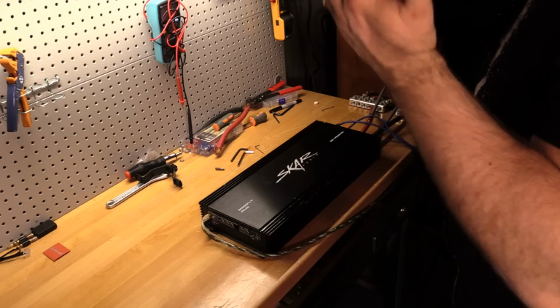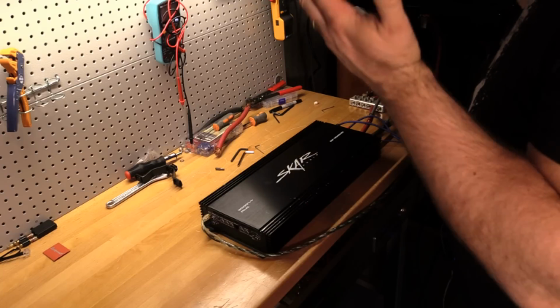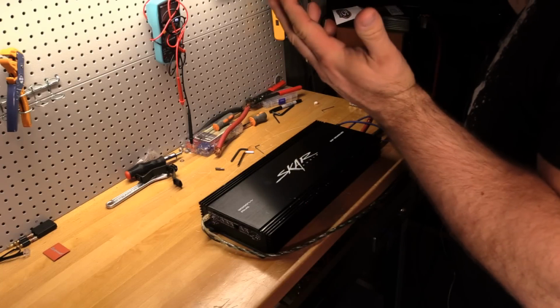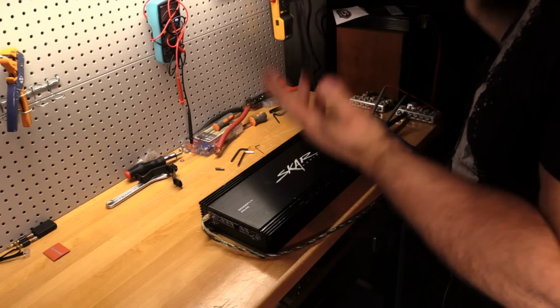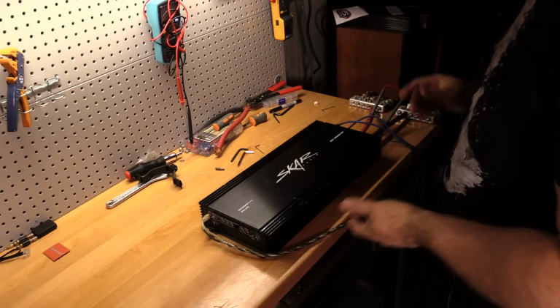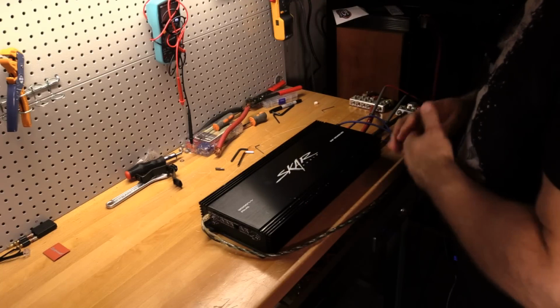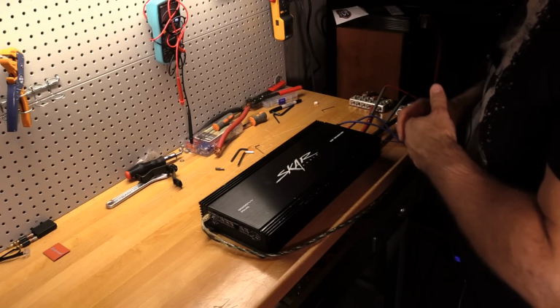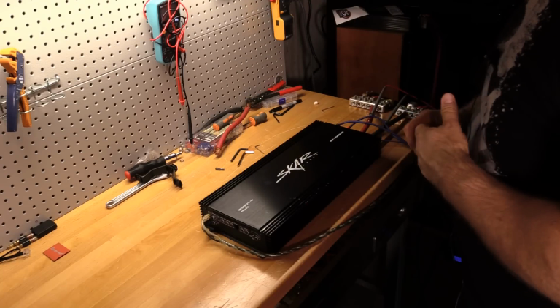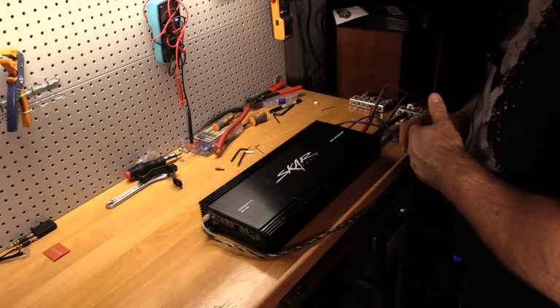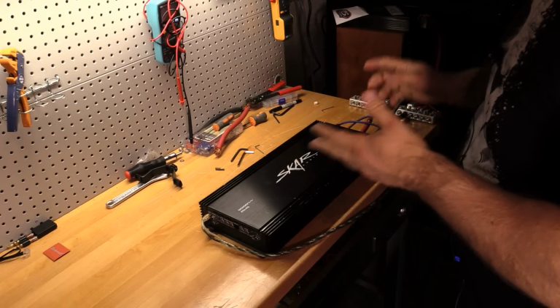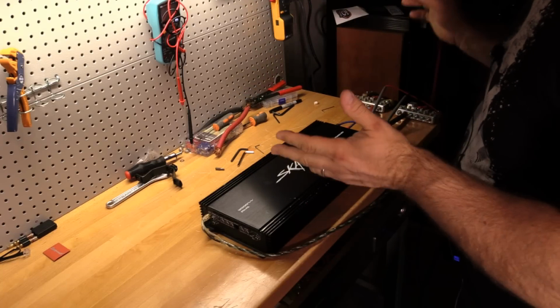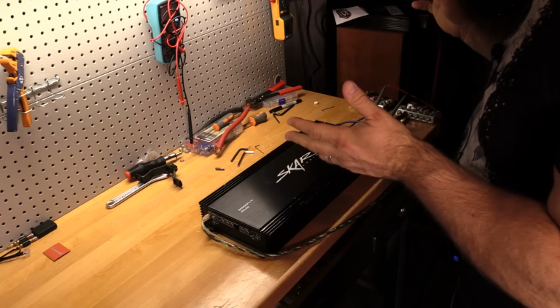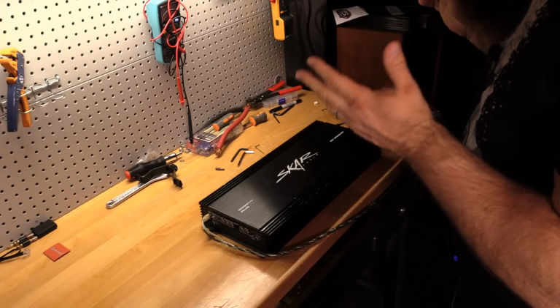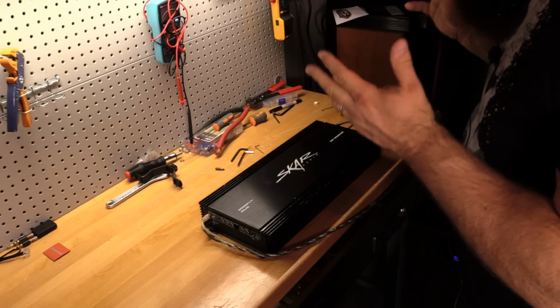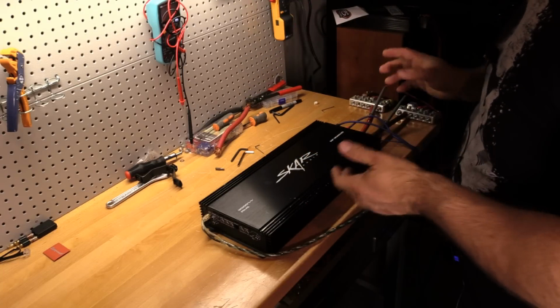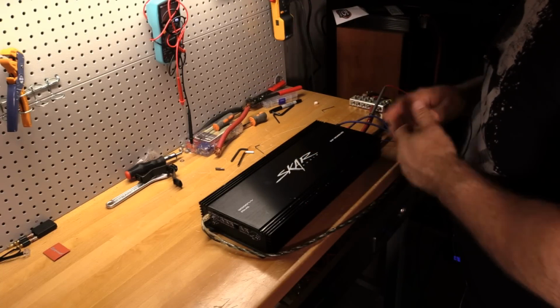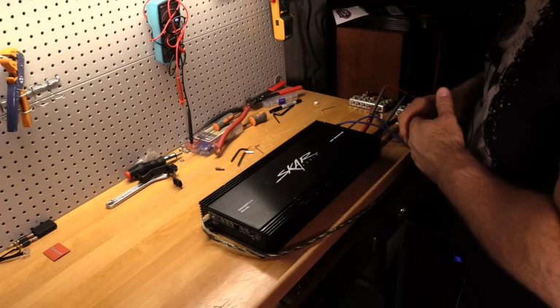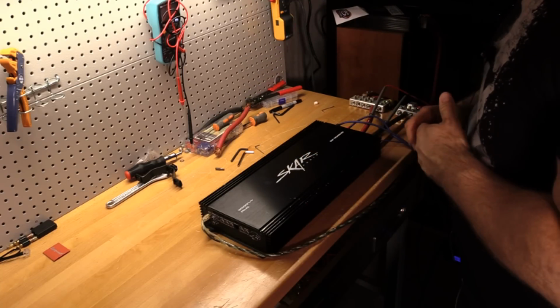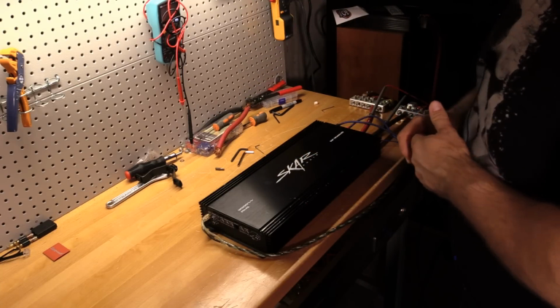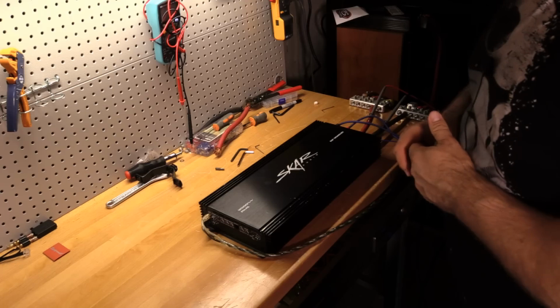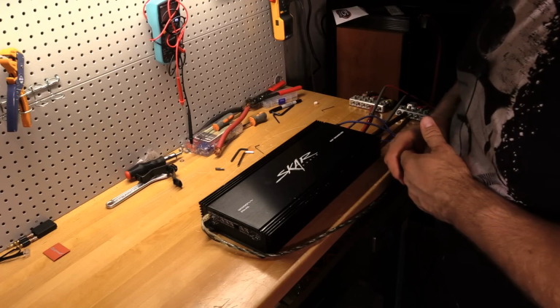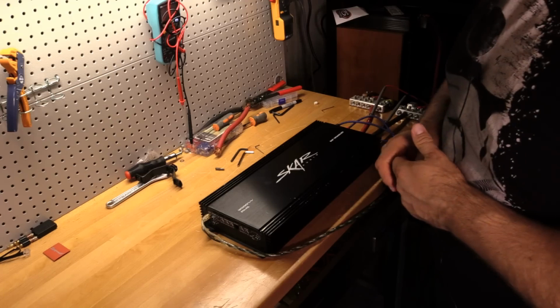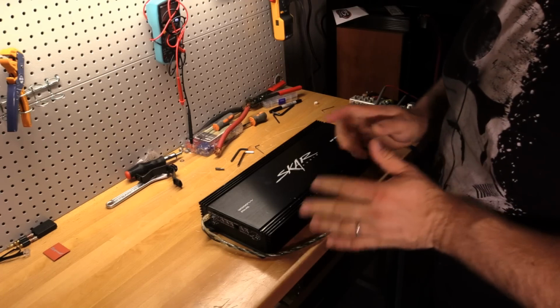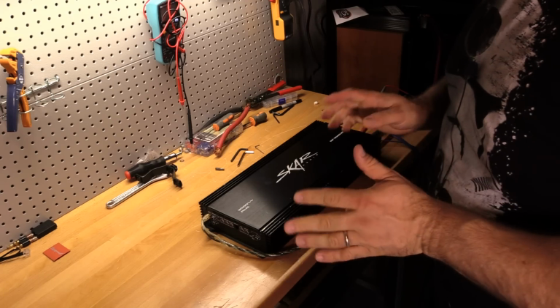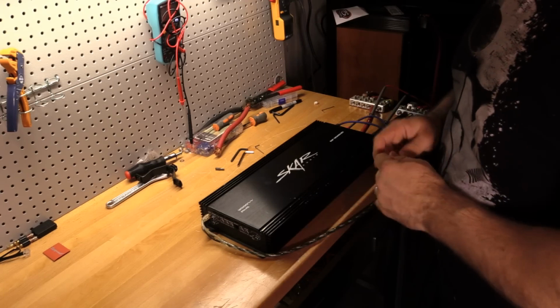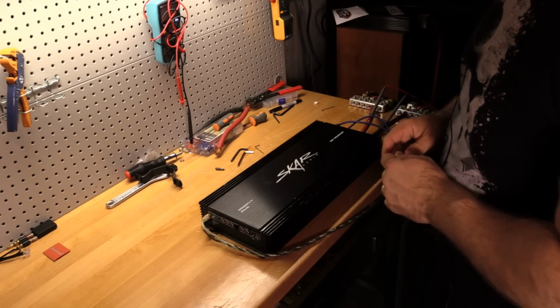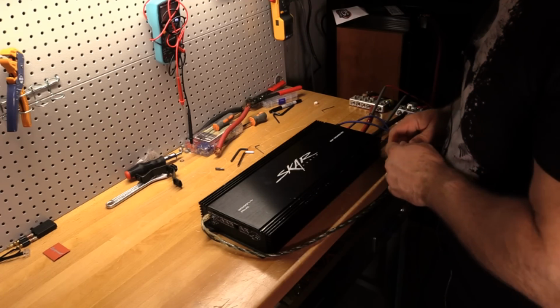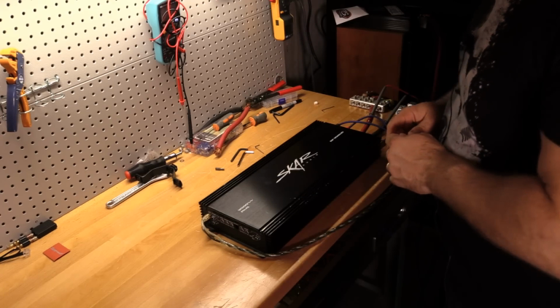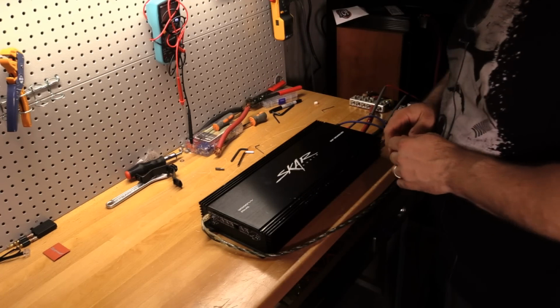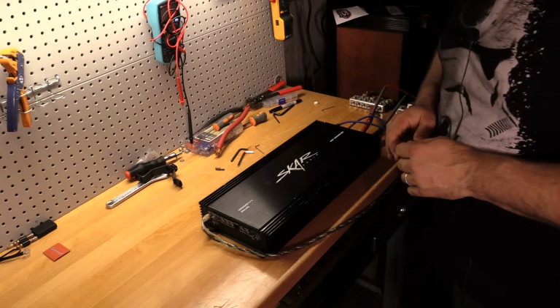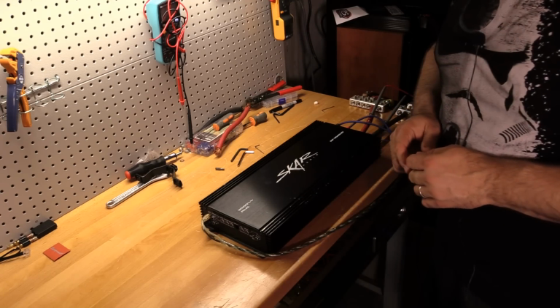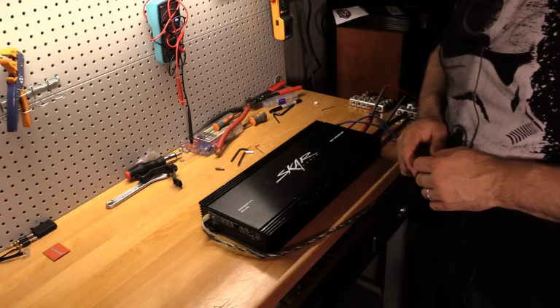Now there's nothing left to do but strap this amp up to the dyno and find out just how much power it actually produces.